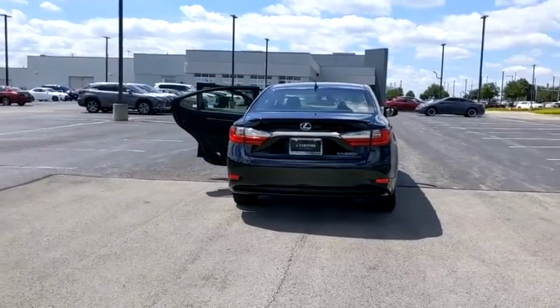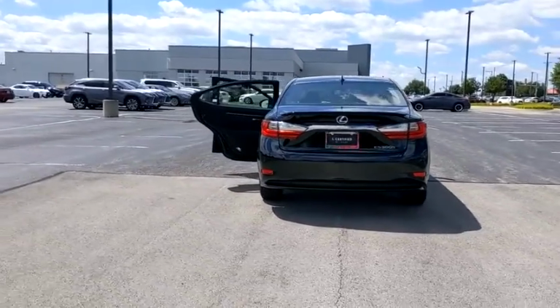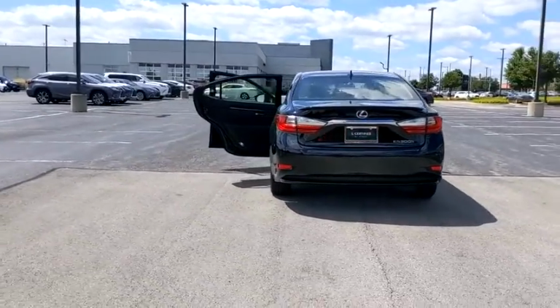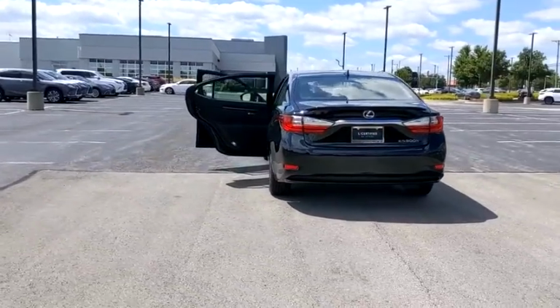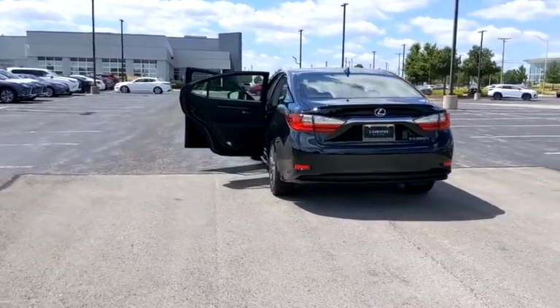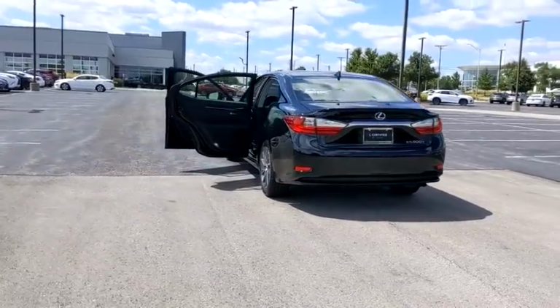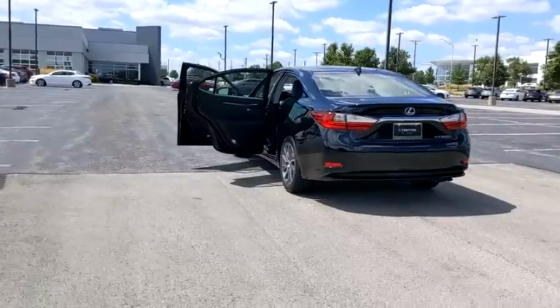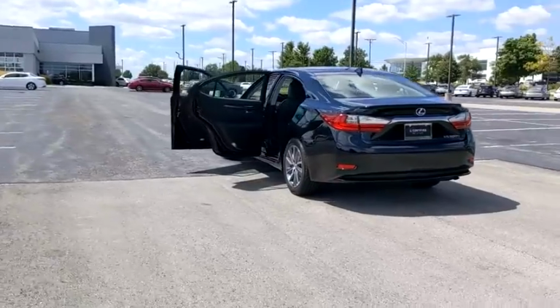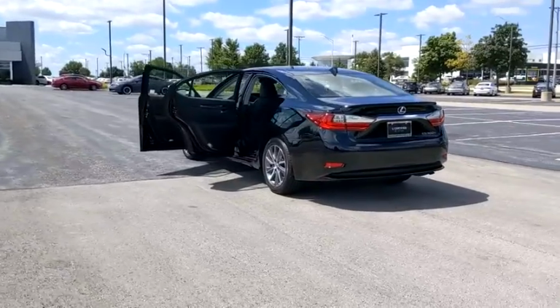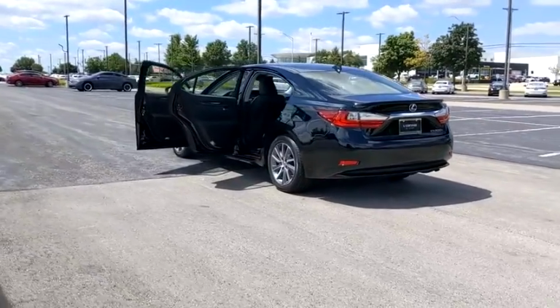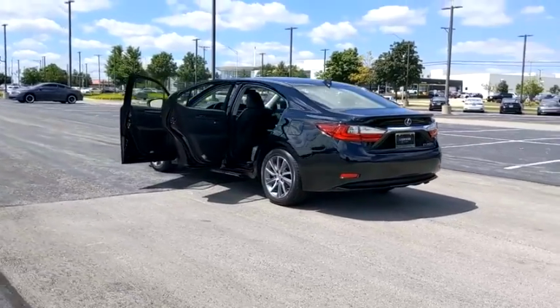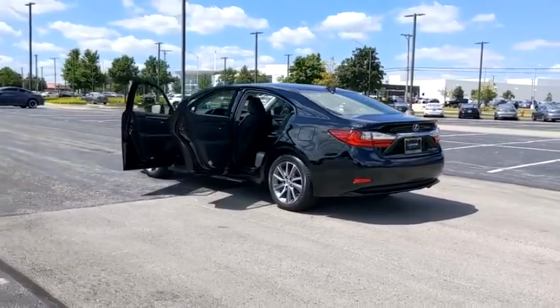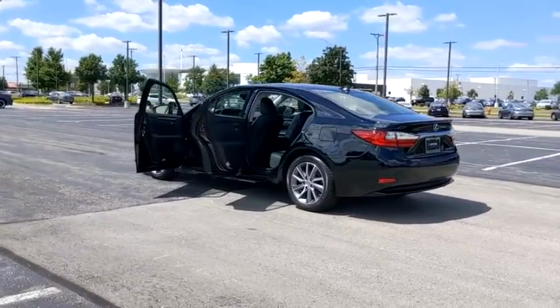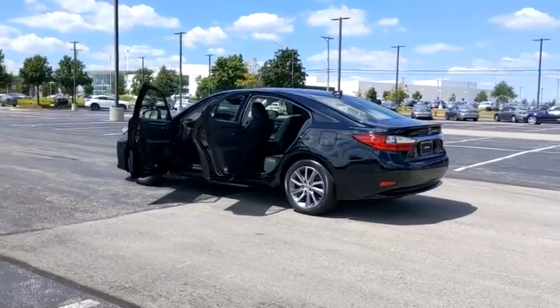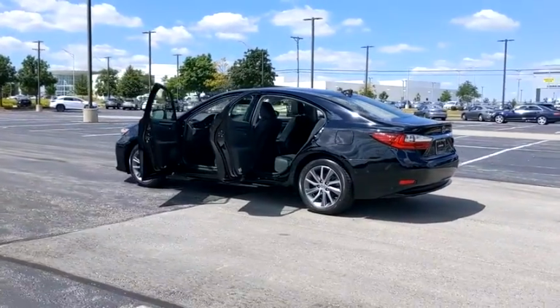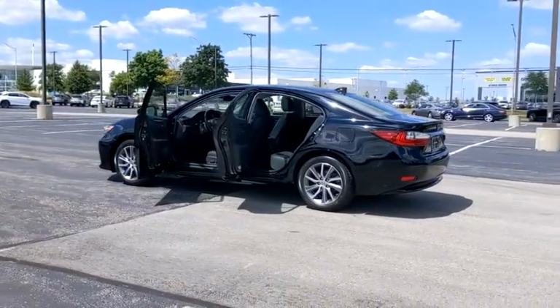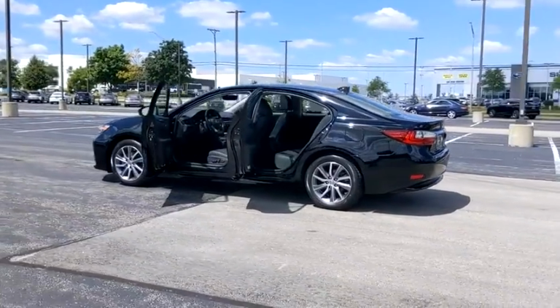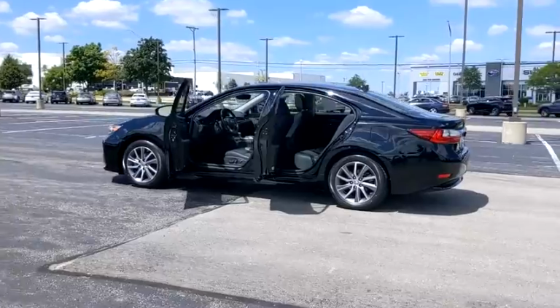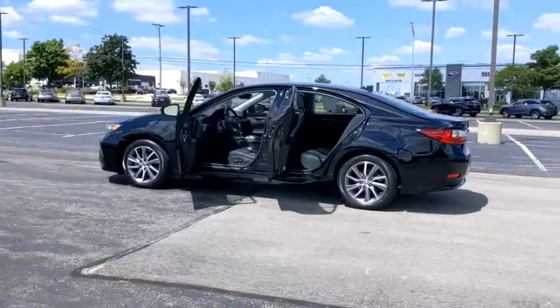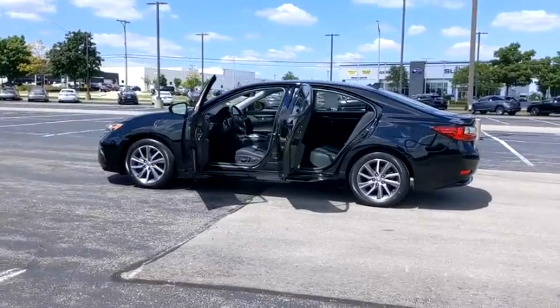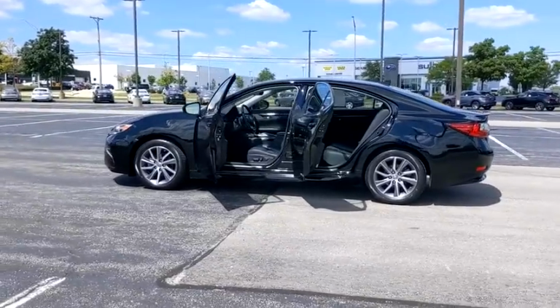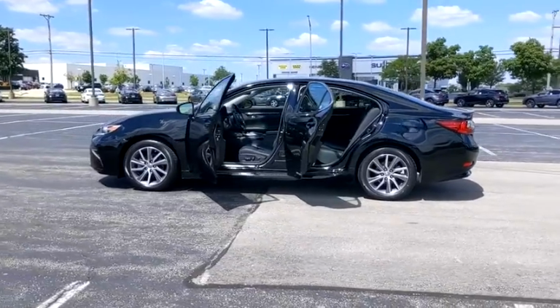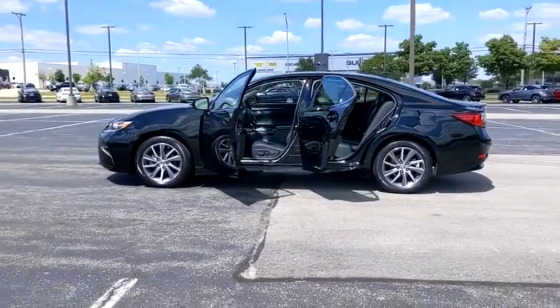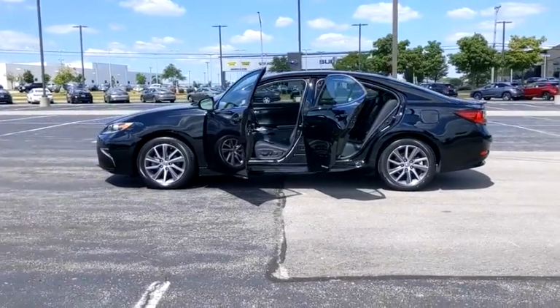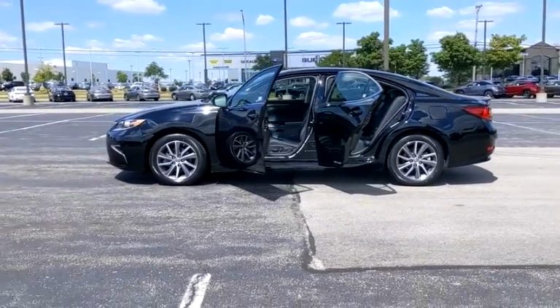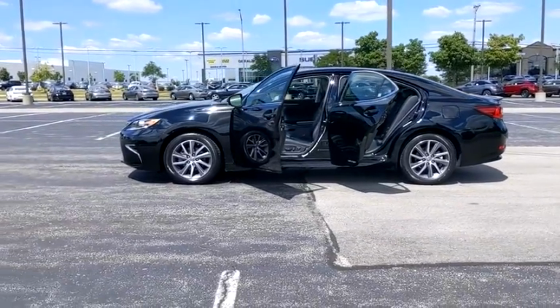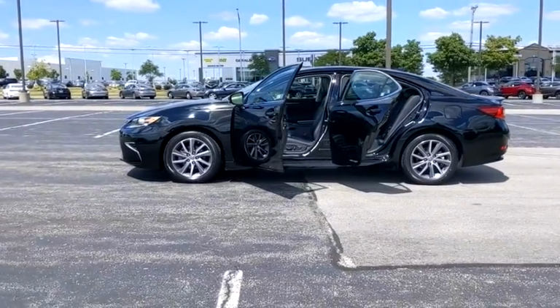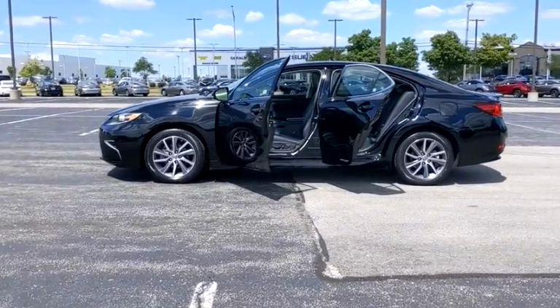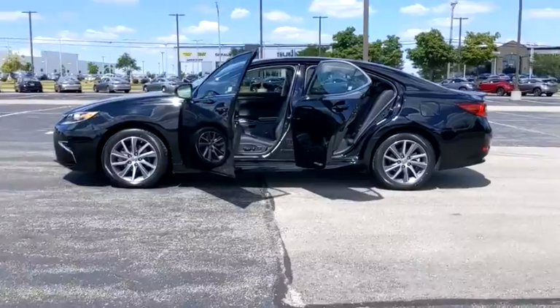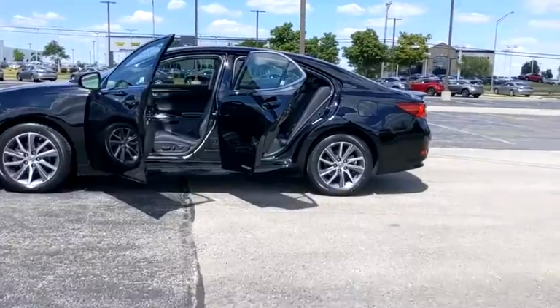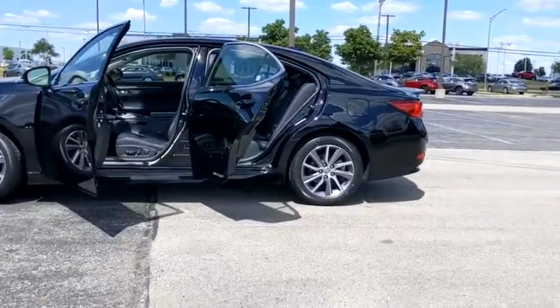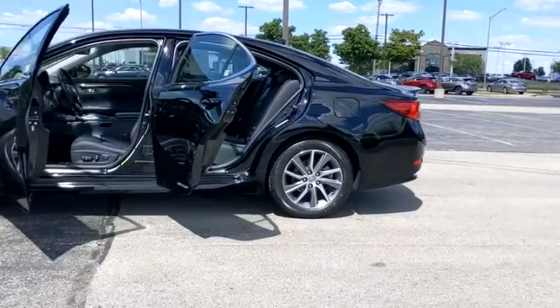This vehicle has less than 45,000 miles. Here are some of this vehicle's great options: power passenger seat, traction control, navigation system, backup monitor, dual airbags, alloy wheels, power steering, and four-wheel disc brakes.